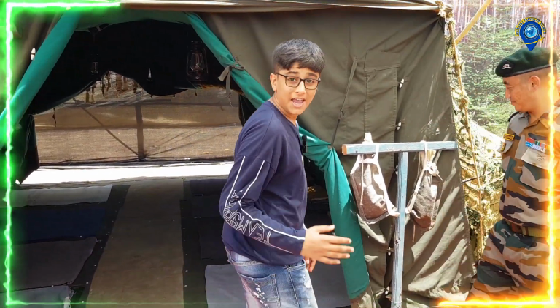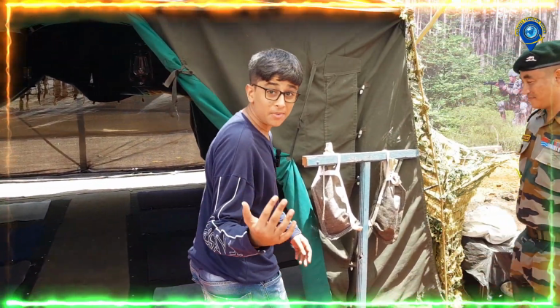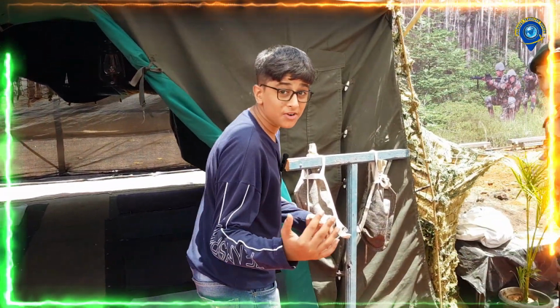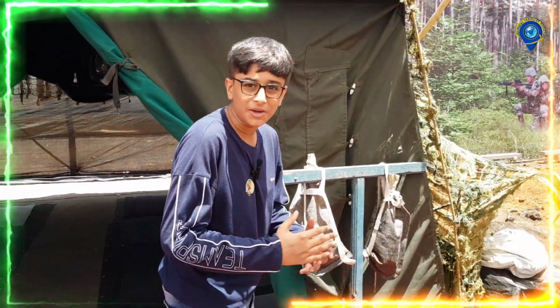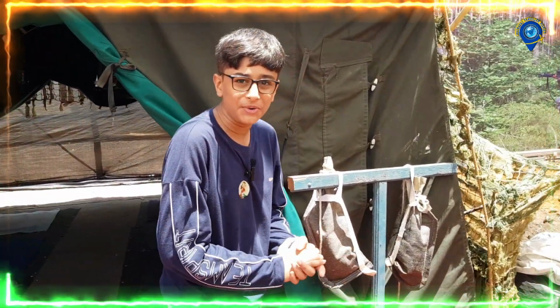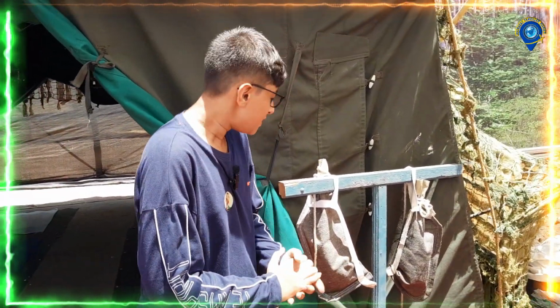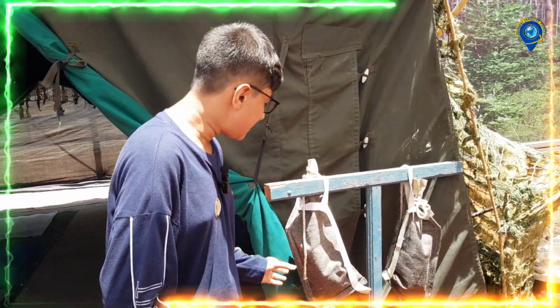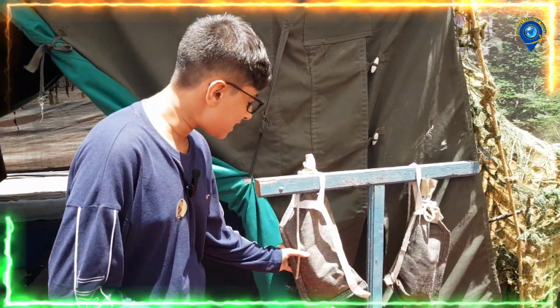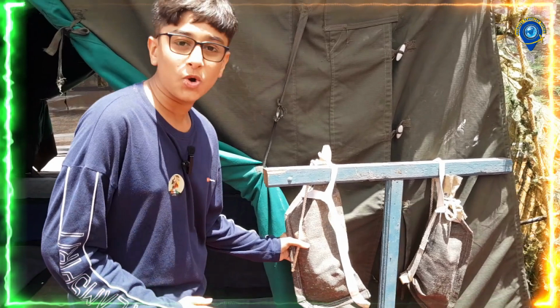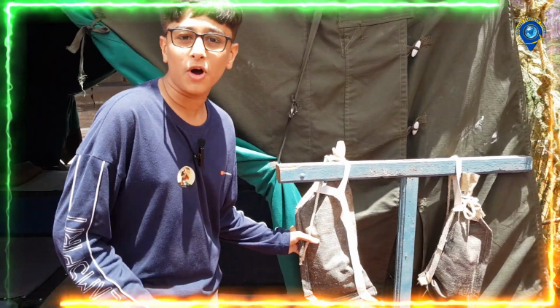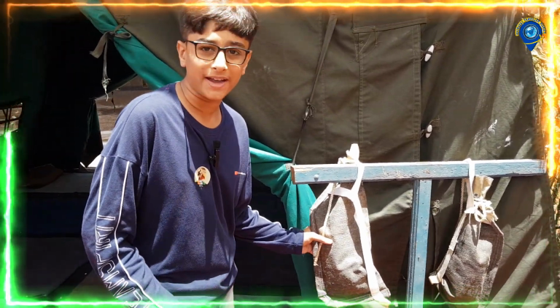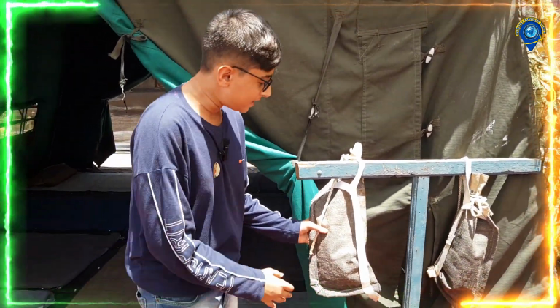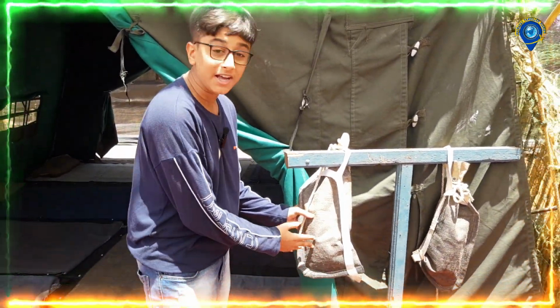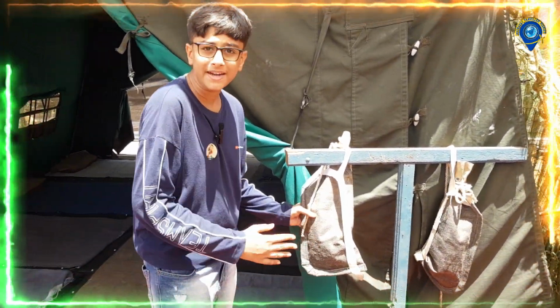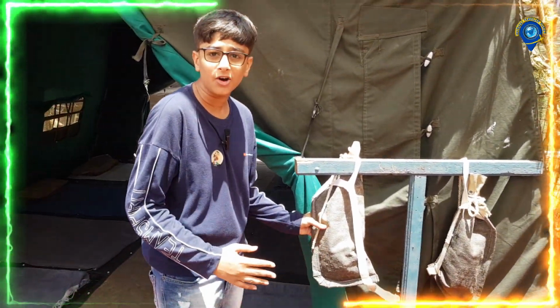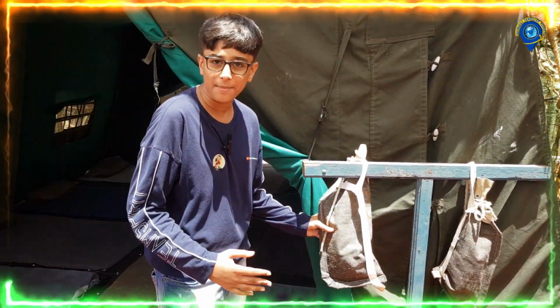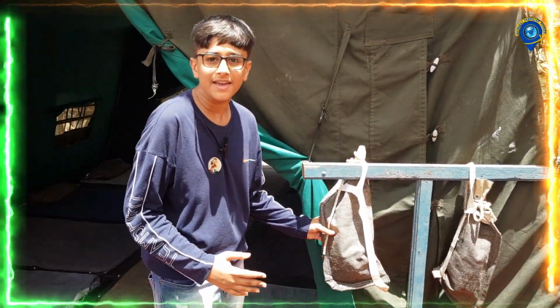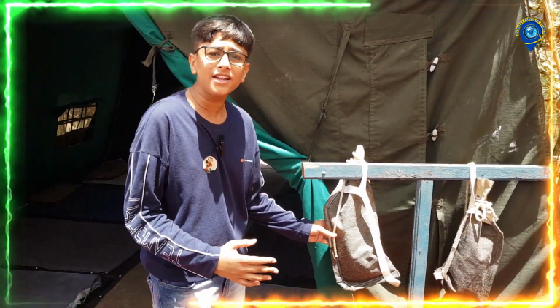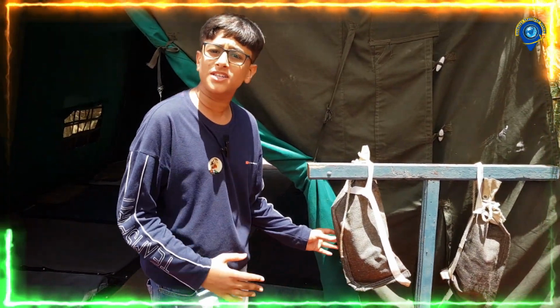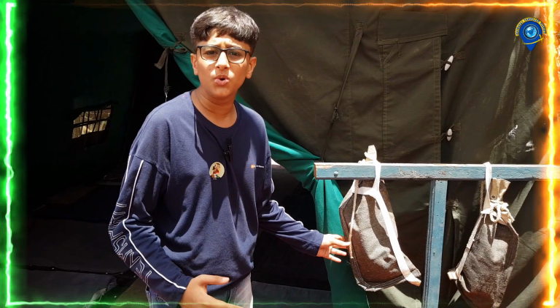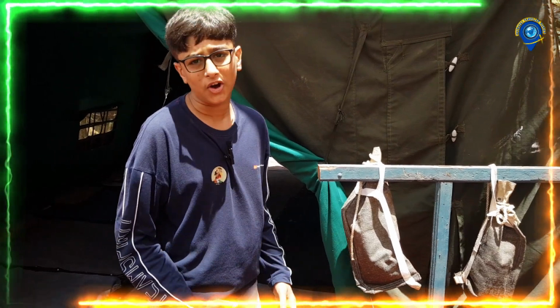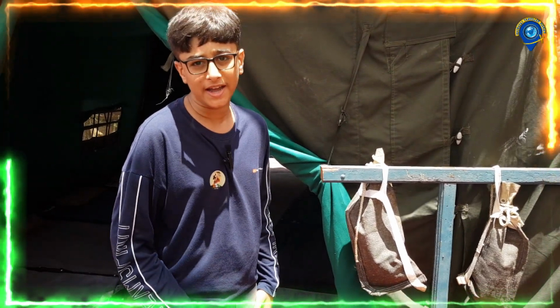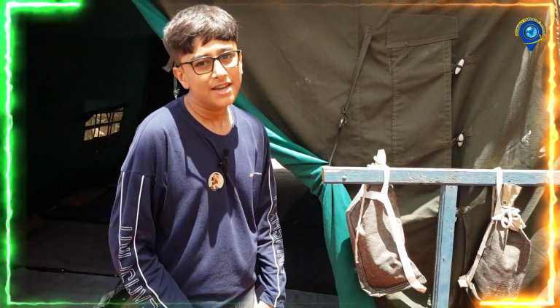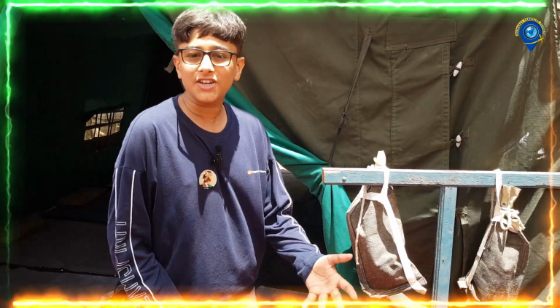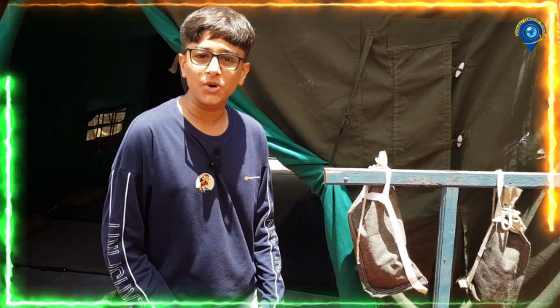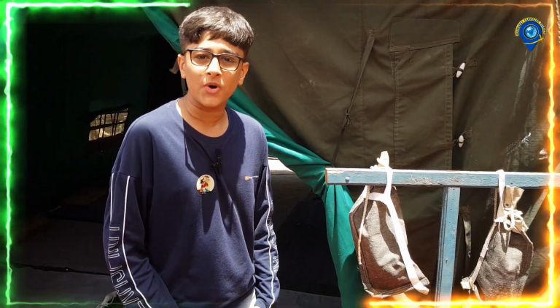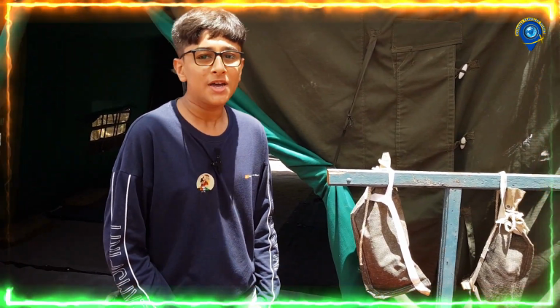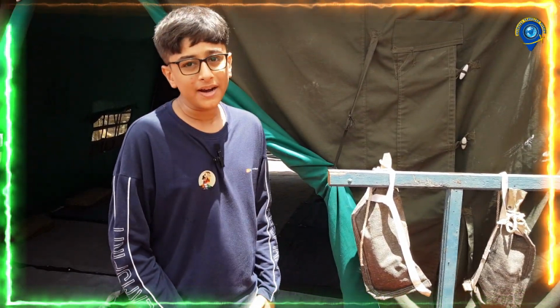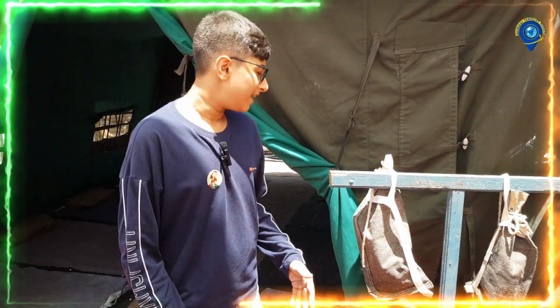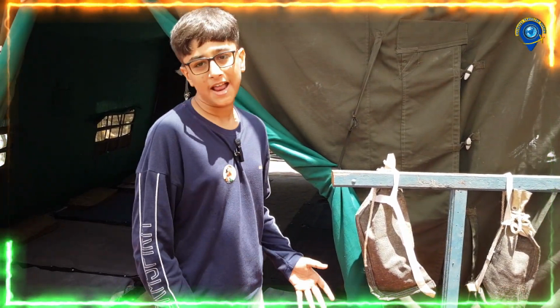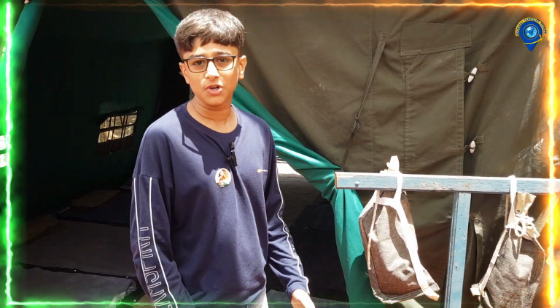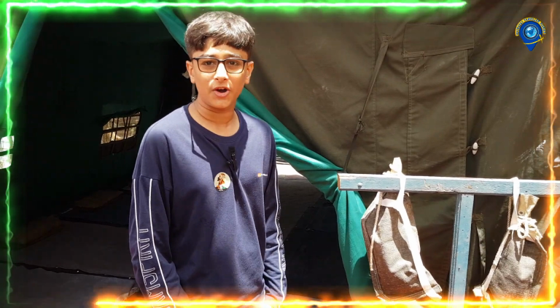Come here, I want to show you something cool. This is a cool water pack. It is made completely out of fabric and the water stays cool in it all the time. It's just a storage of water, but it can help a soldier a lot.